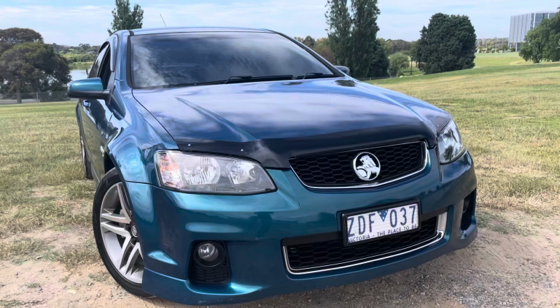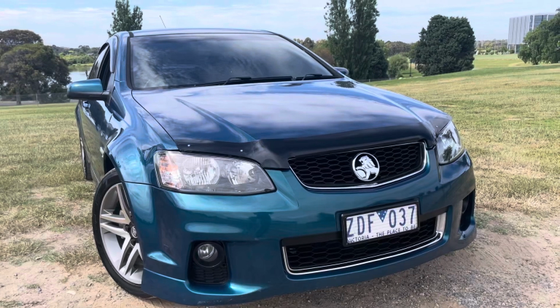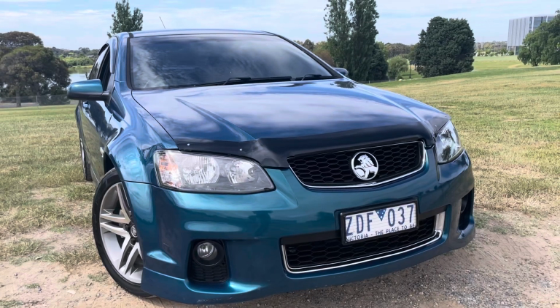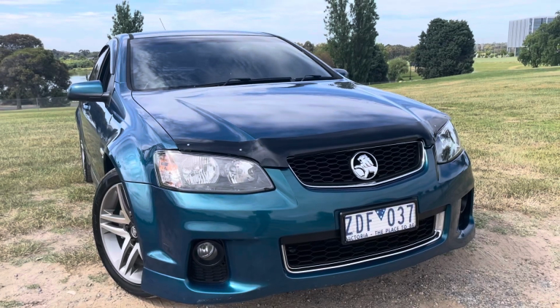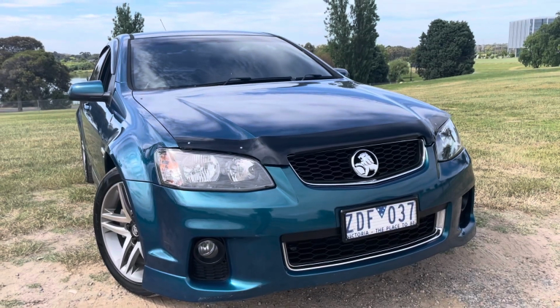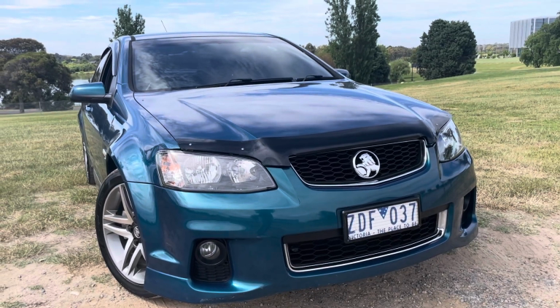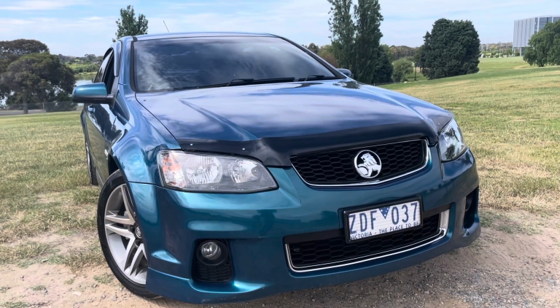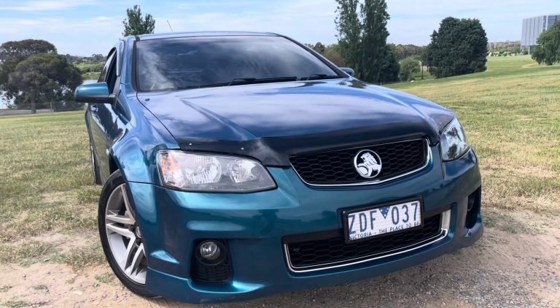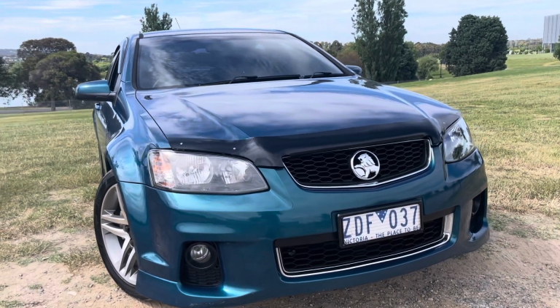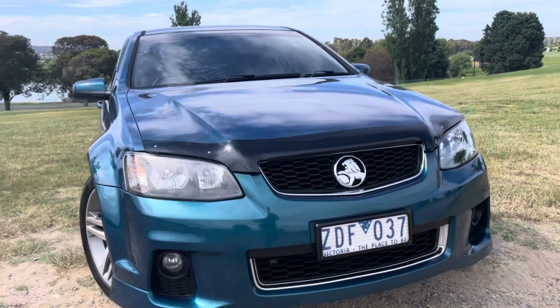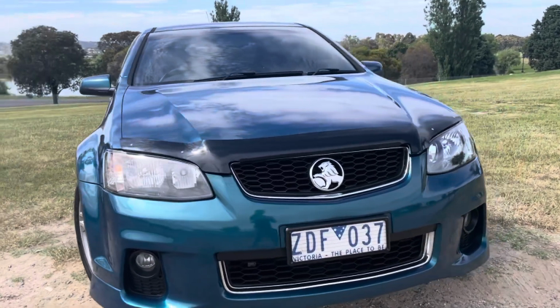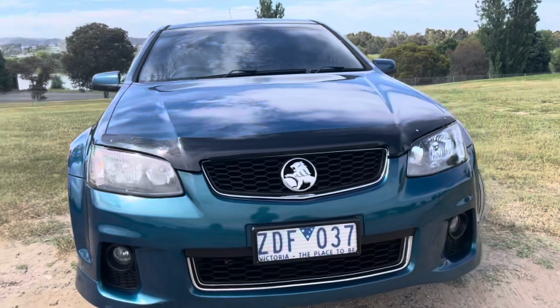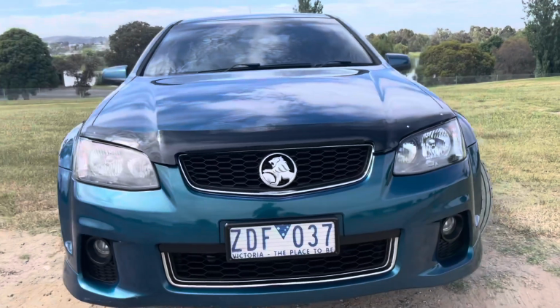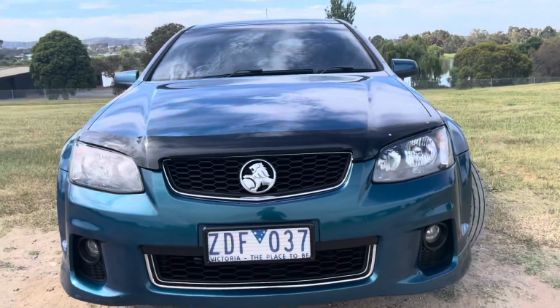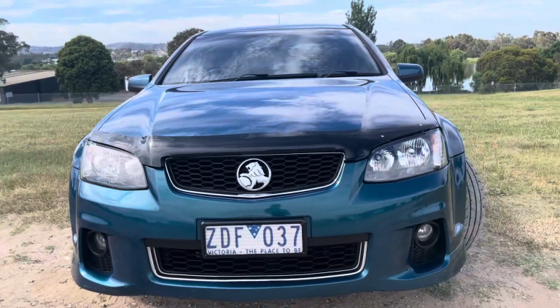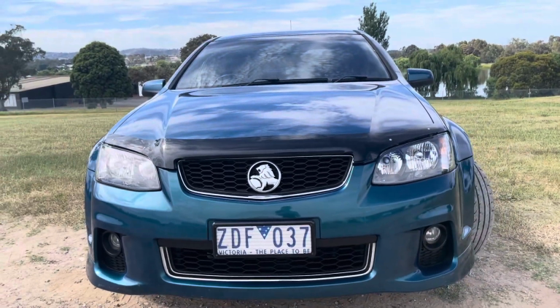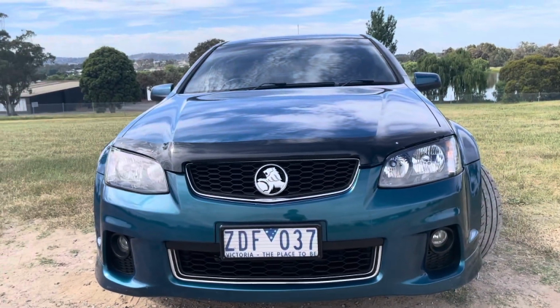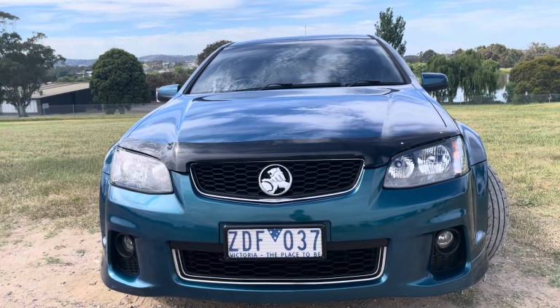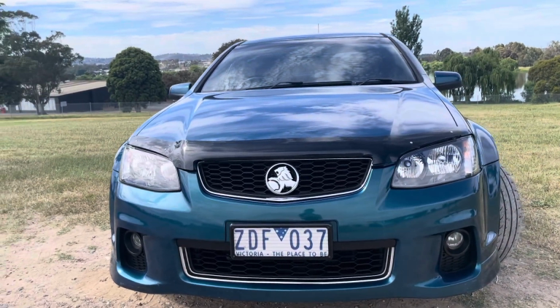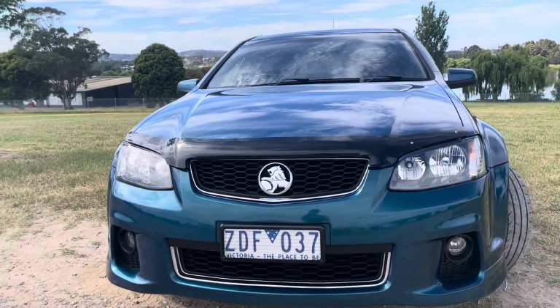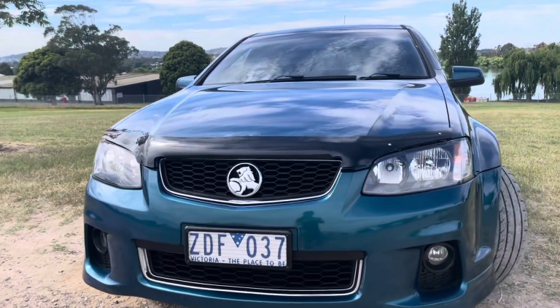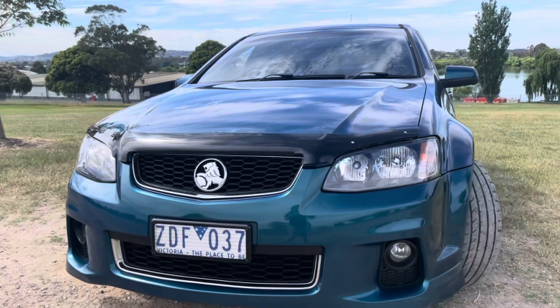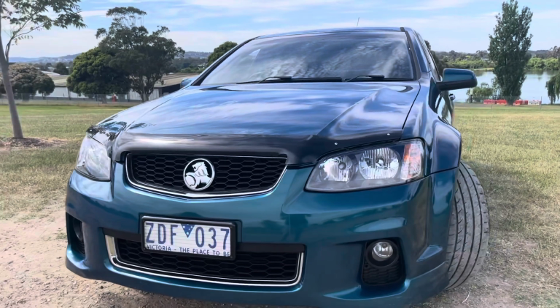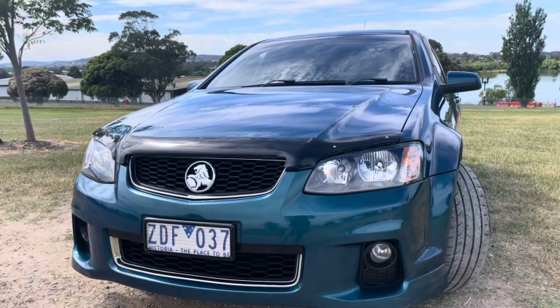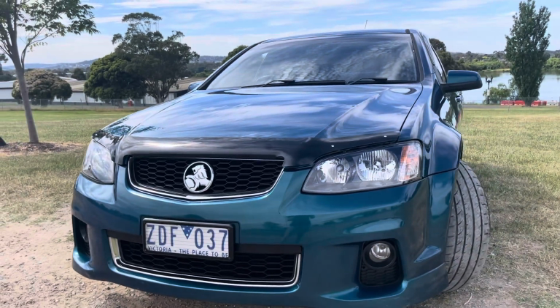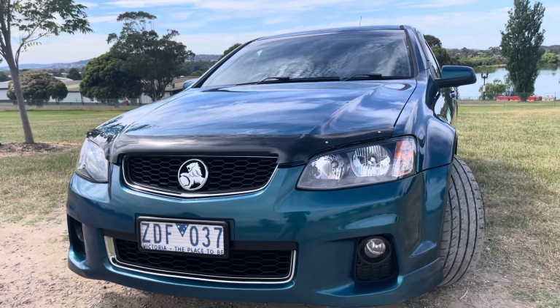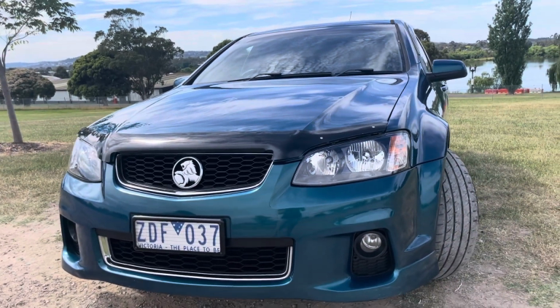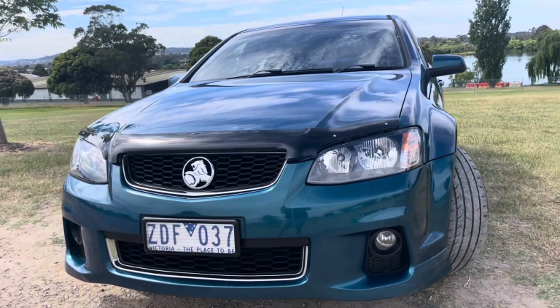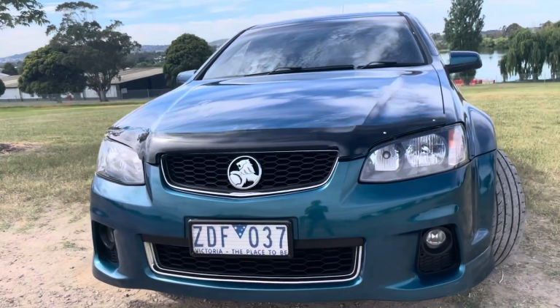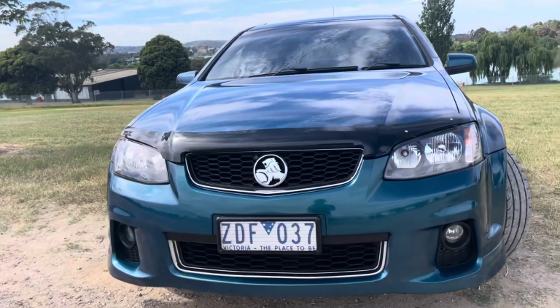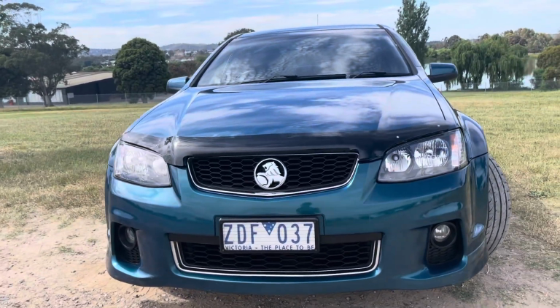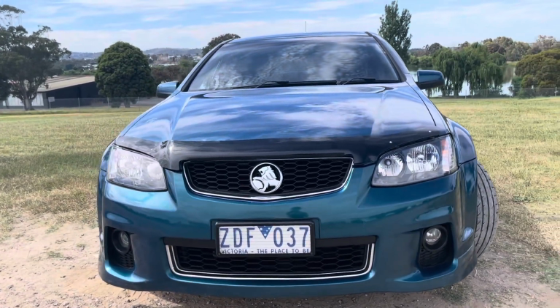Hi guys, welcome to Dealership Direct. Andrew here again with another beautiful Holden Commodore SV6. We were lucky enough to trade it. It's very good quality, as you're going to see from the video. Still very popular, these SV6s are getting harder and harder to find.